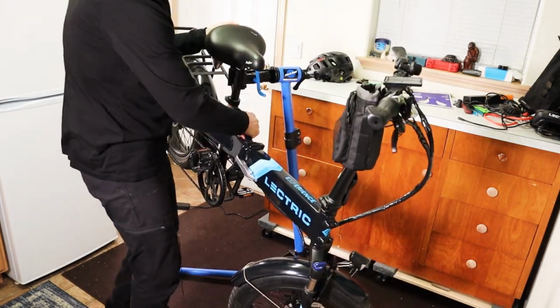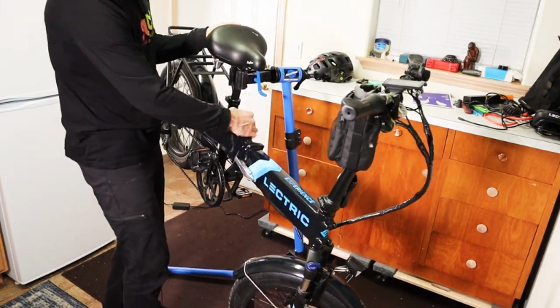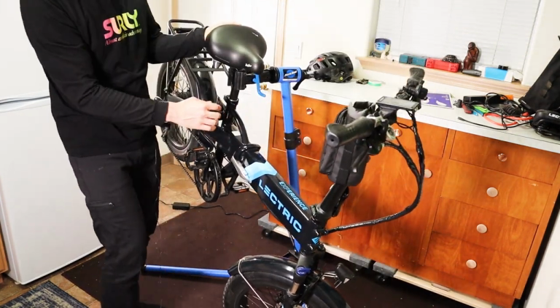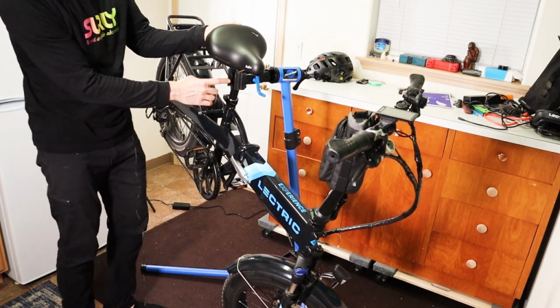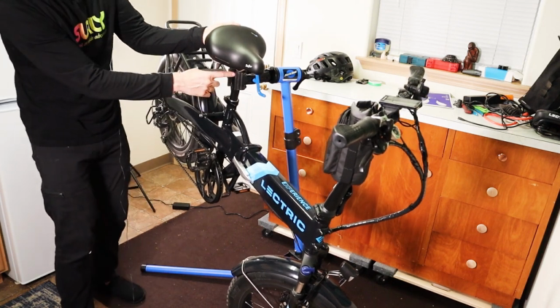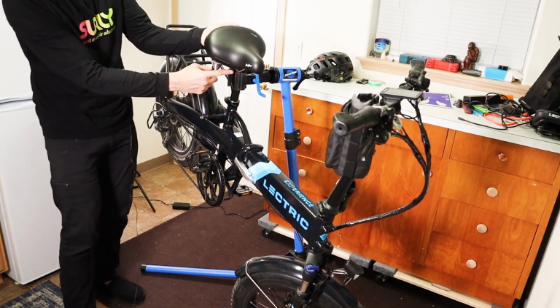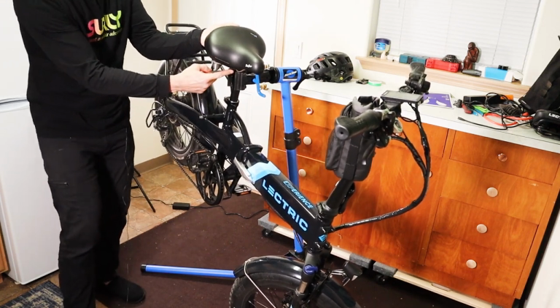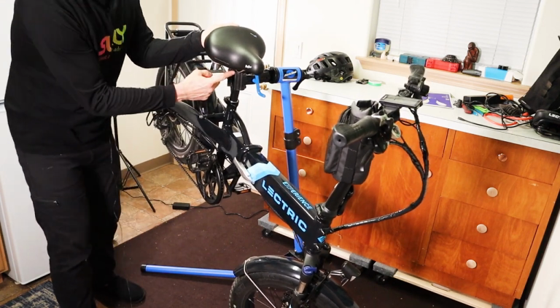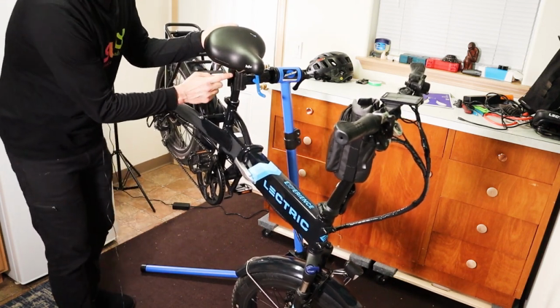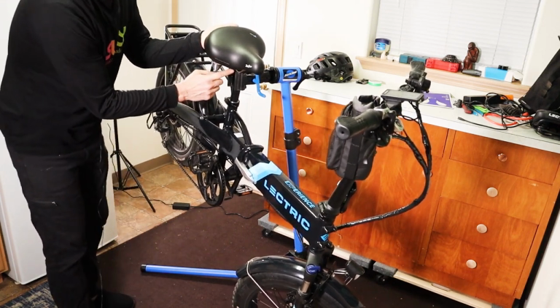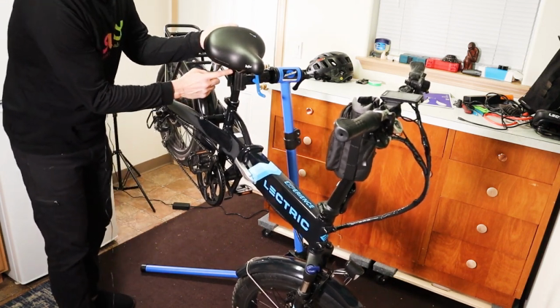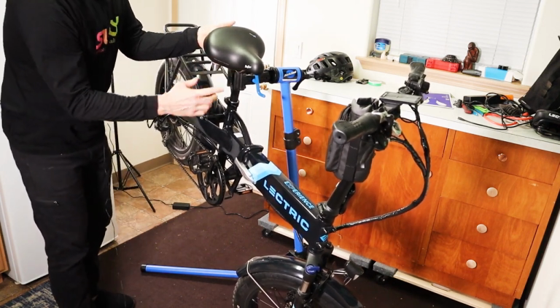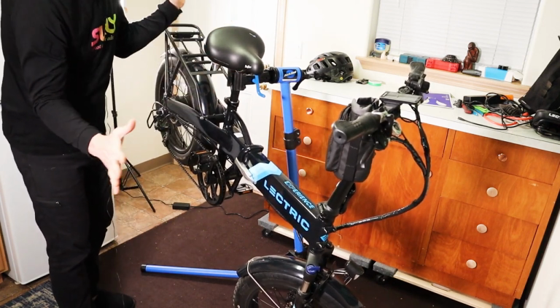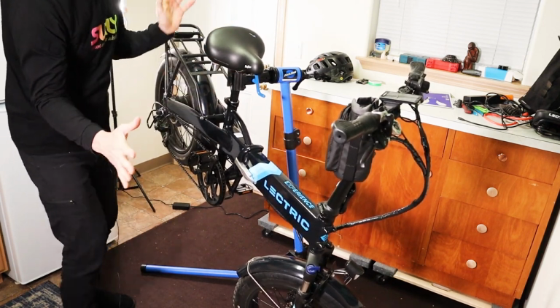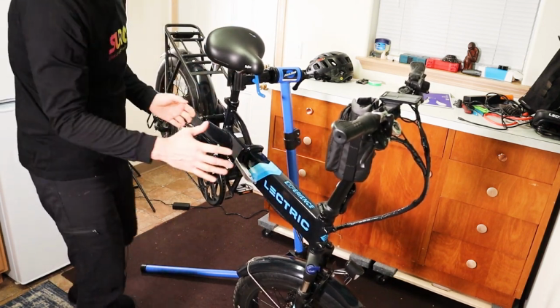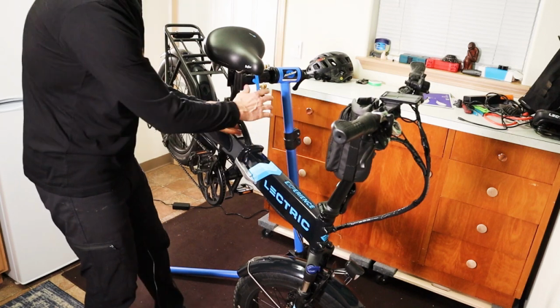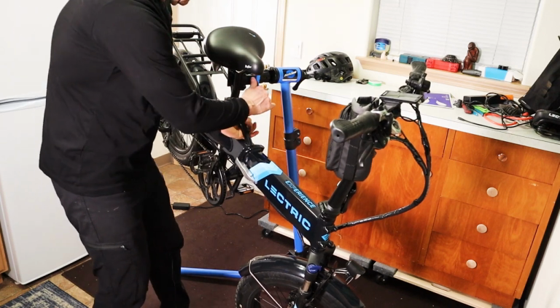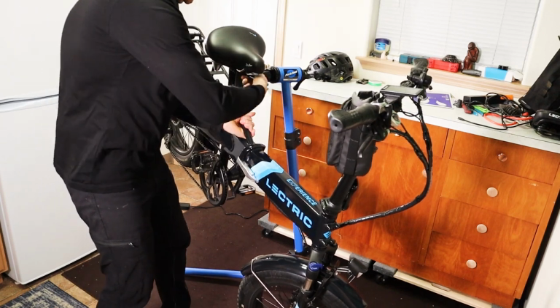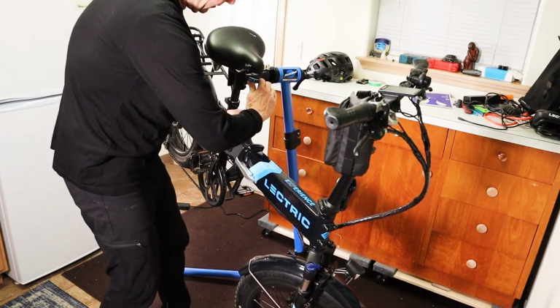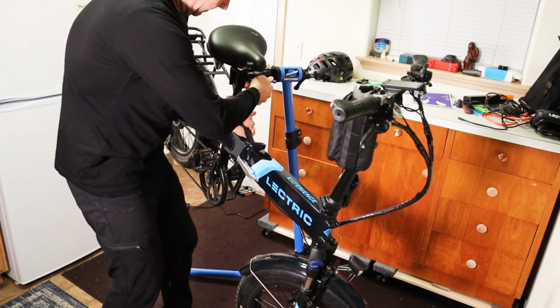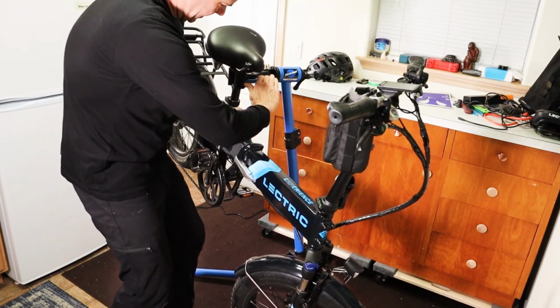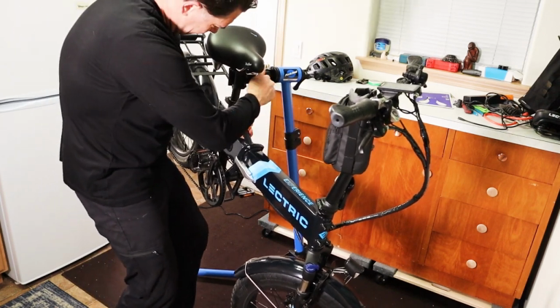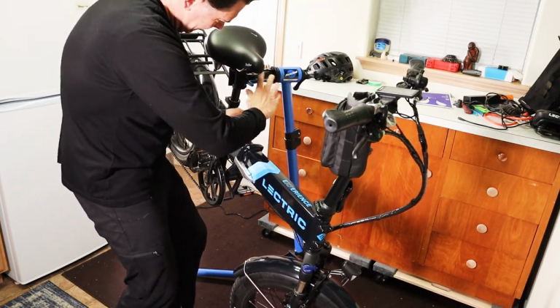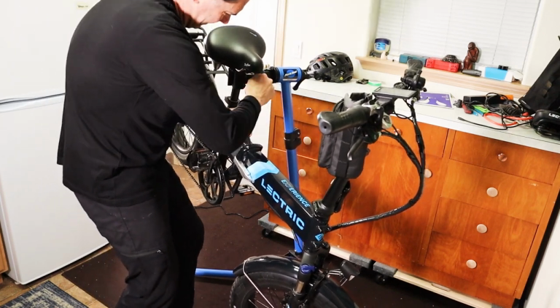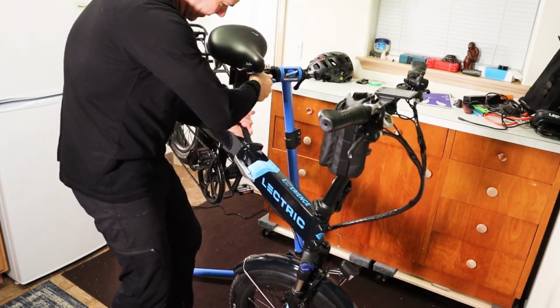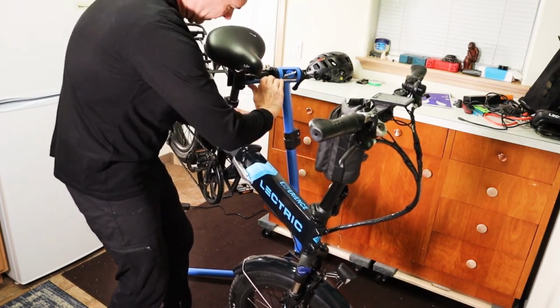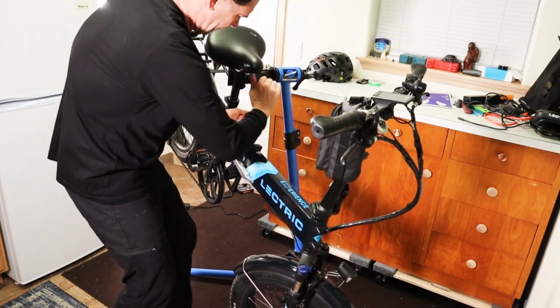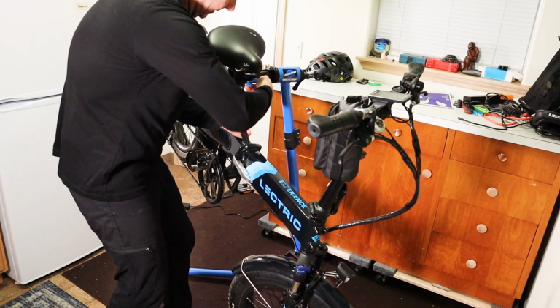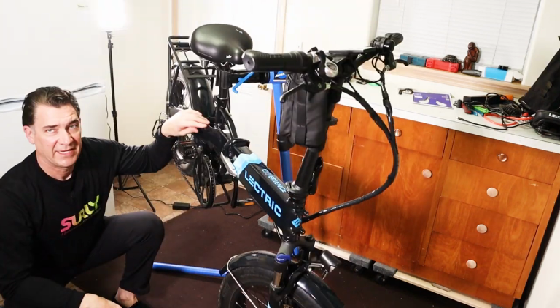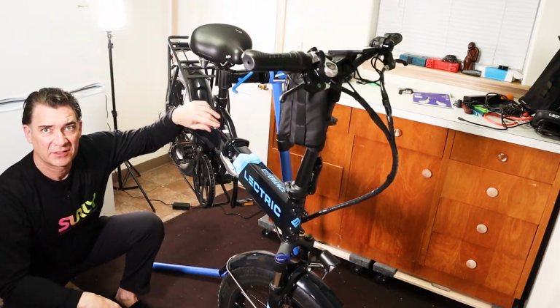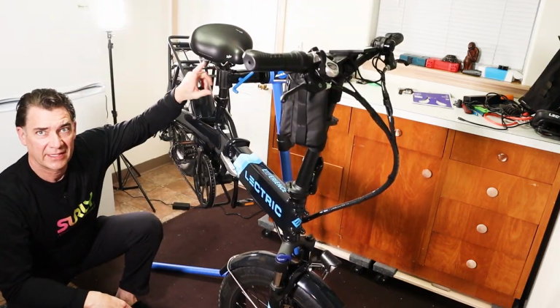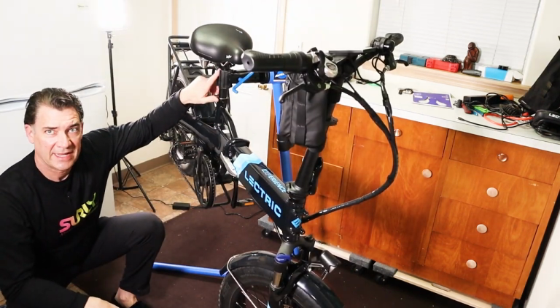All you need to do is lift just enough to set it in the clamp, and it'll balance itself on the seat clamp. You can even let it go. But then you can just tighten this down the rest of the way, and then it's all snug in the stand.